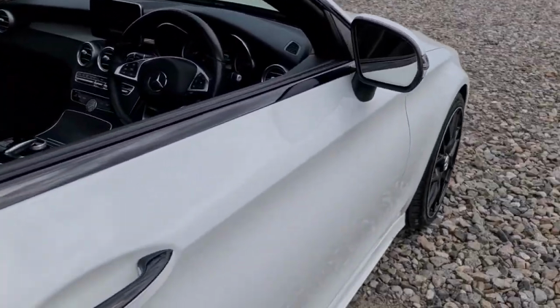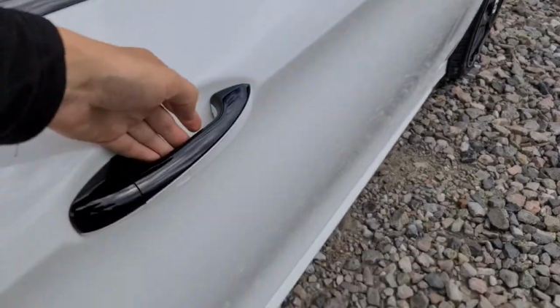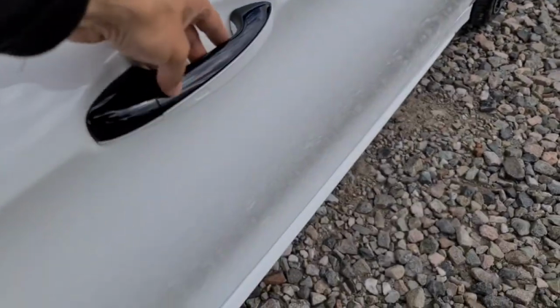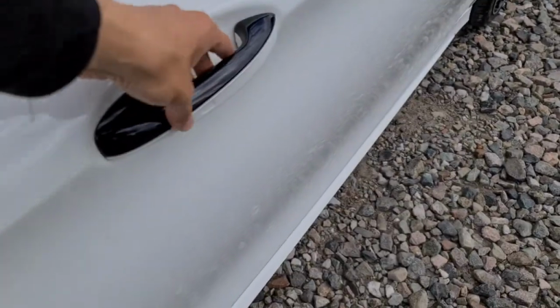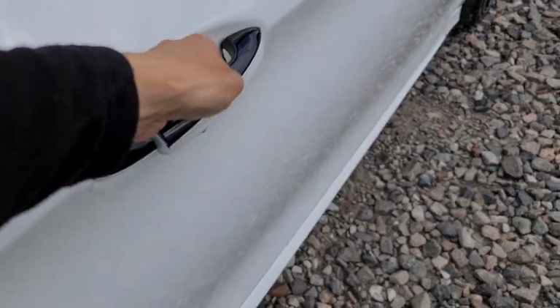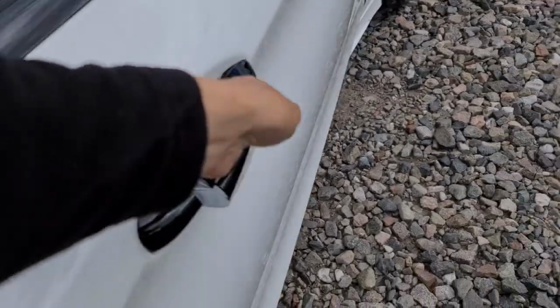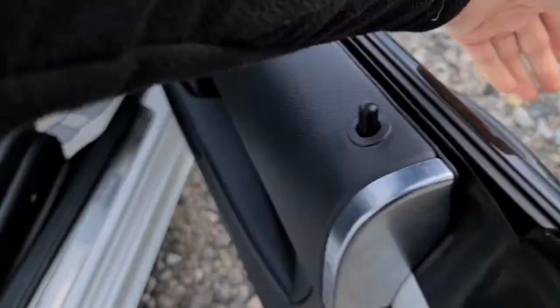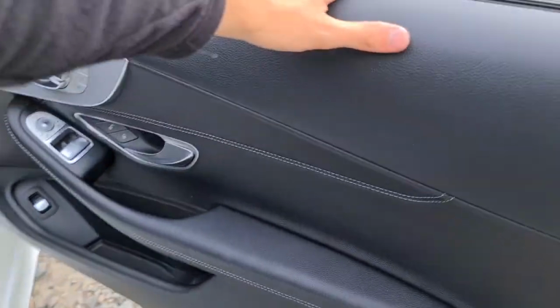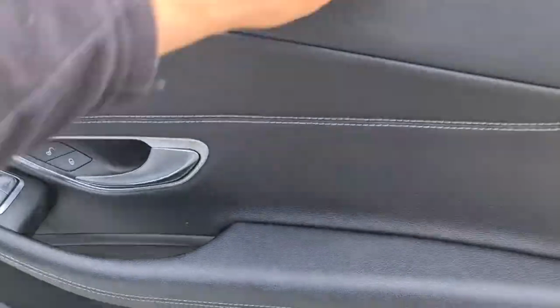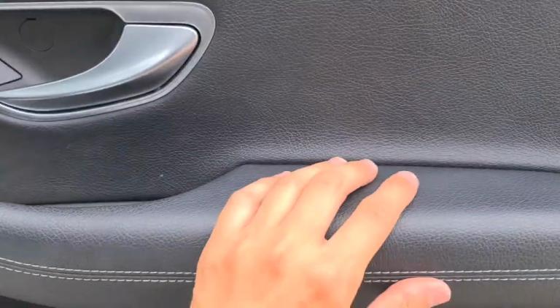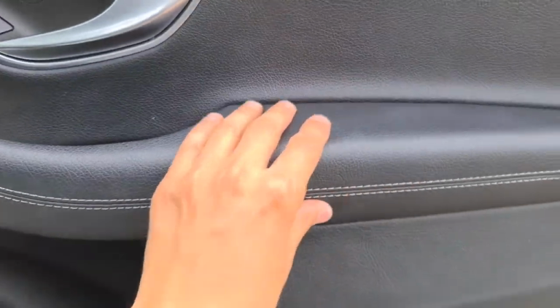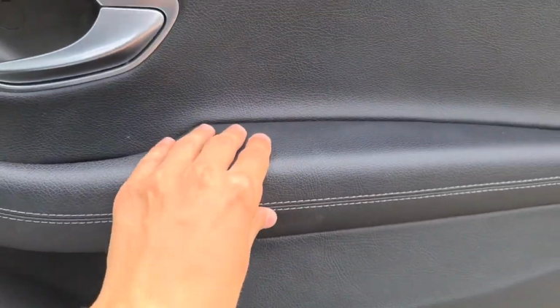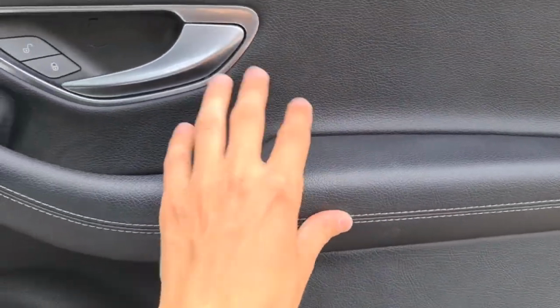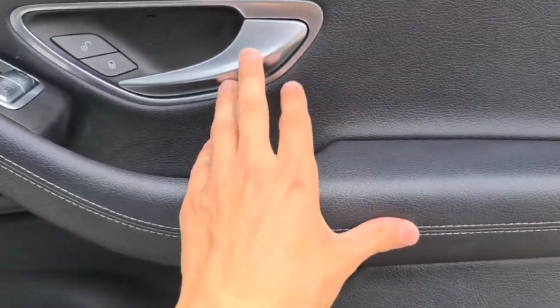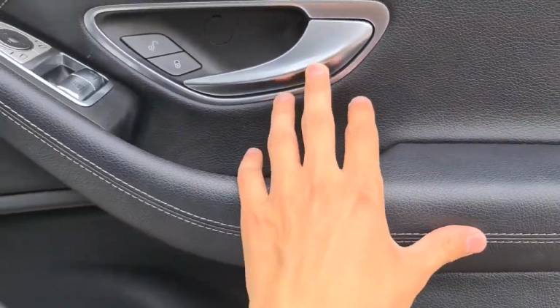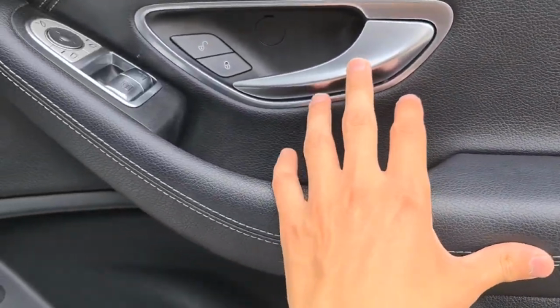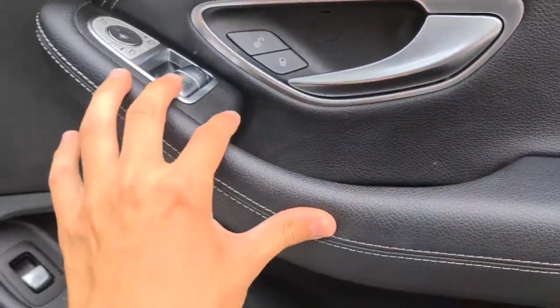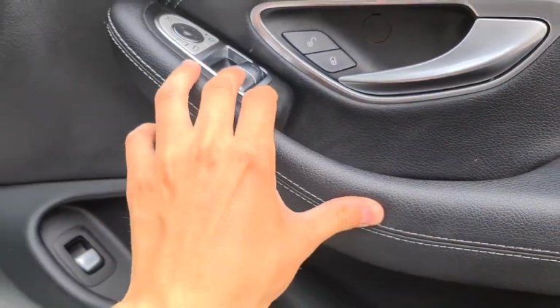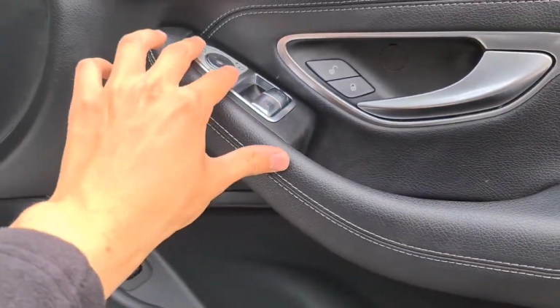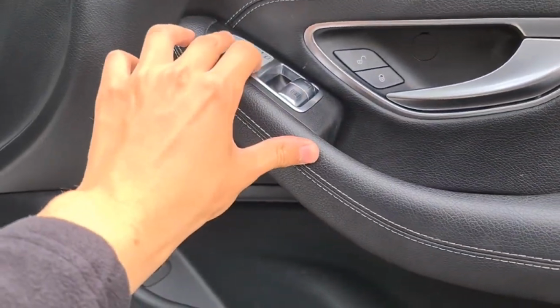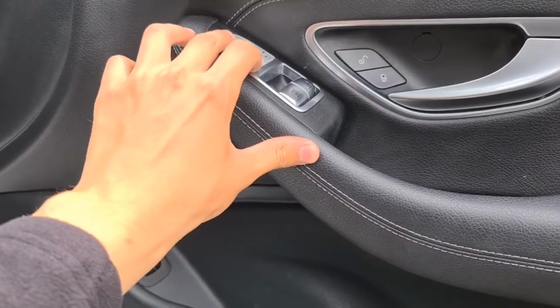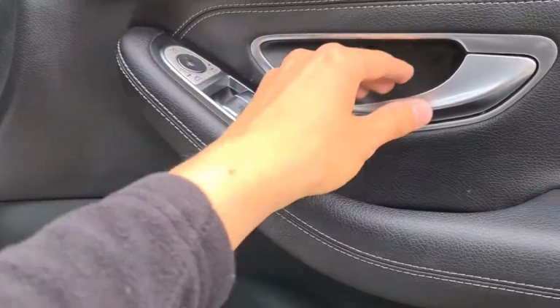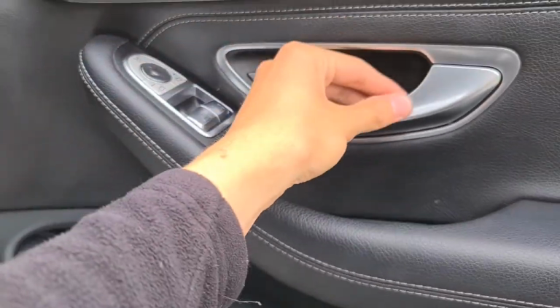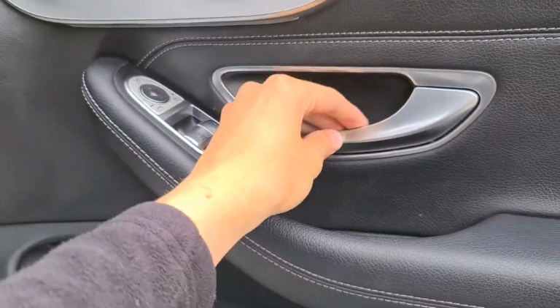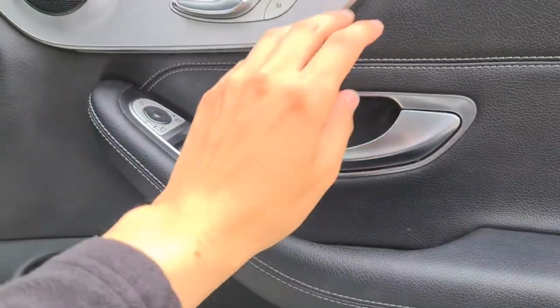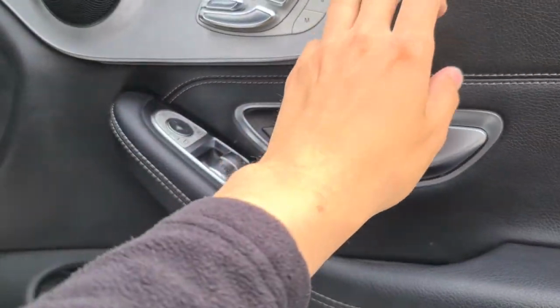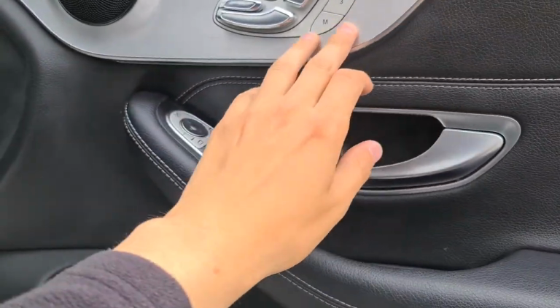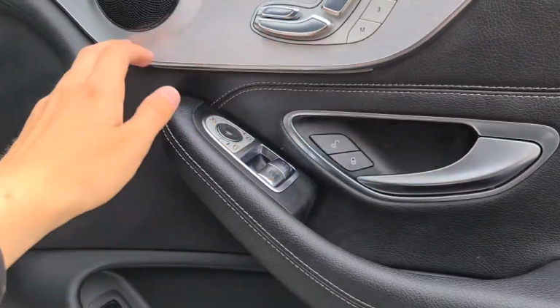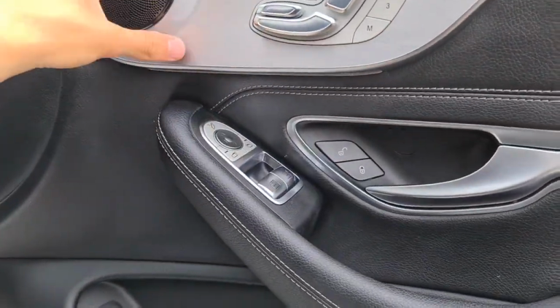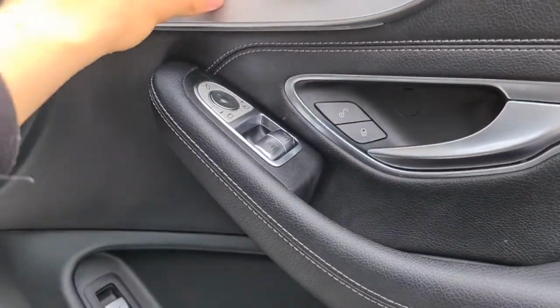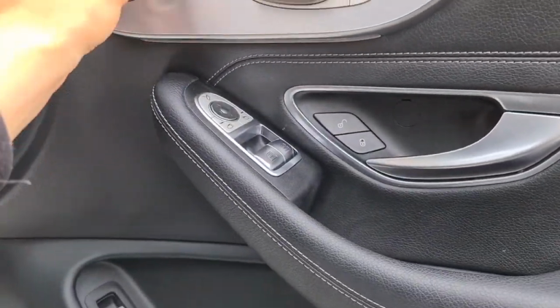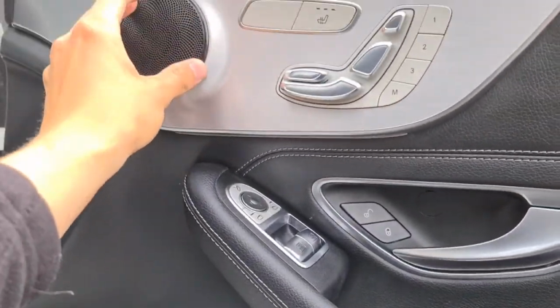You also have the black trim on the handles. The driver's door has the soft touch leather and brushed metal handle. You also have electric windows, electric and folding wing mirrors, and a brushed metal handle throughout.